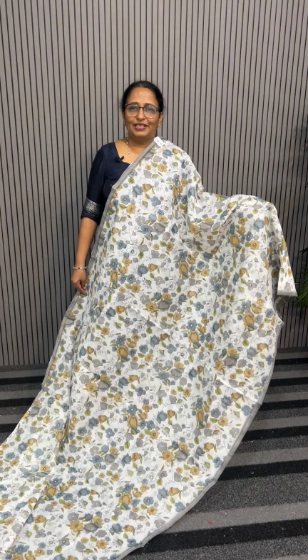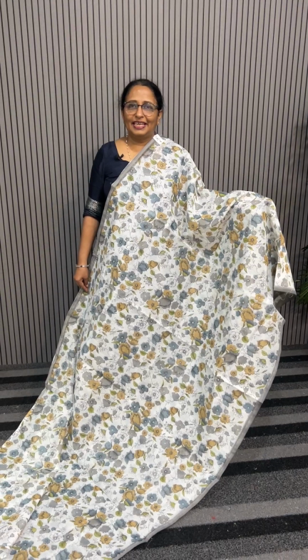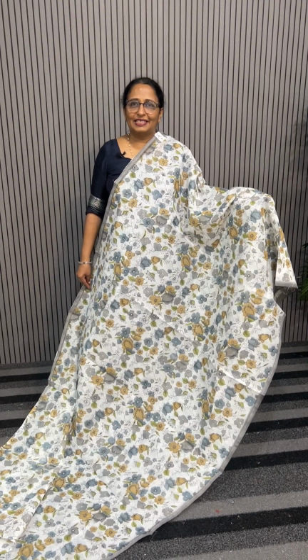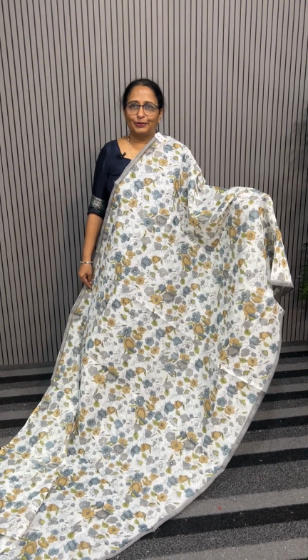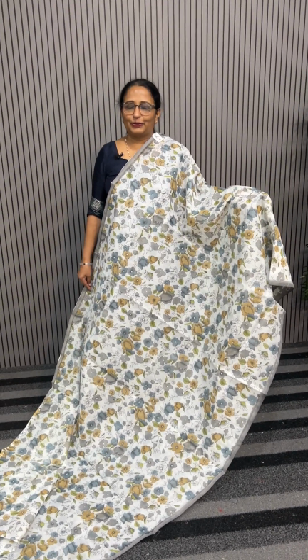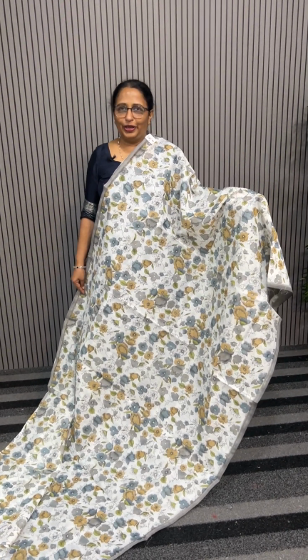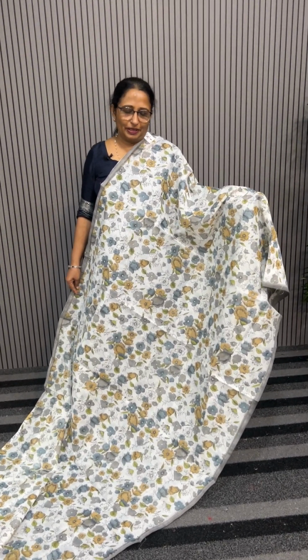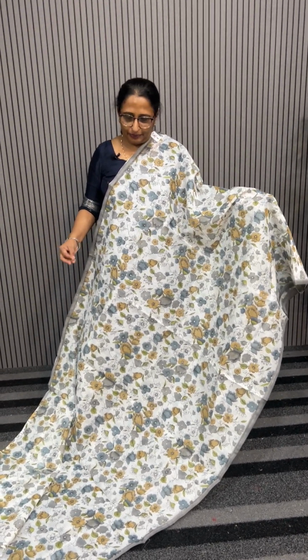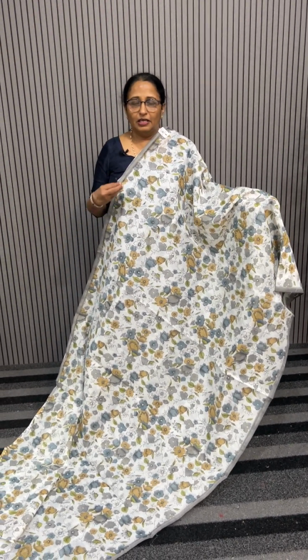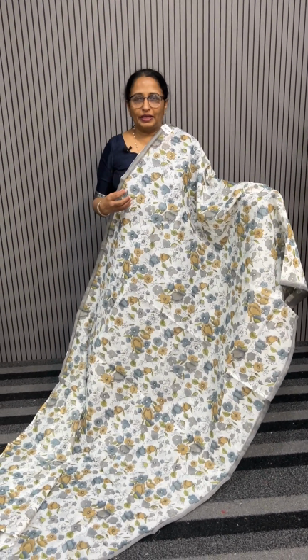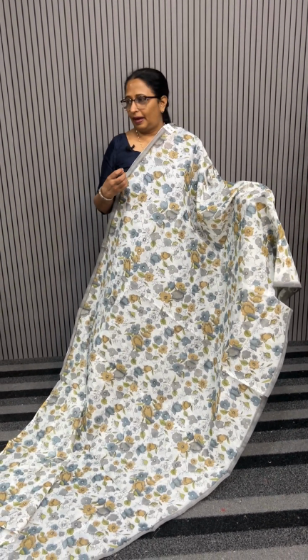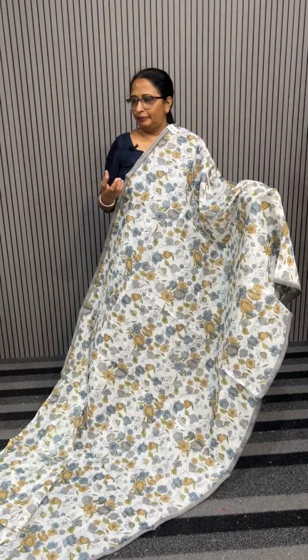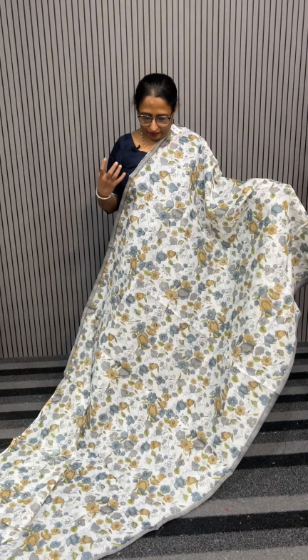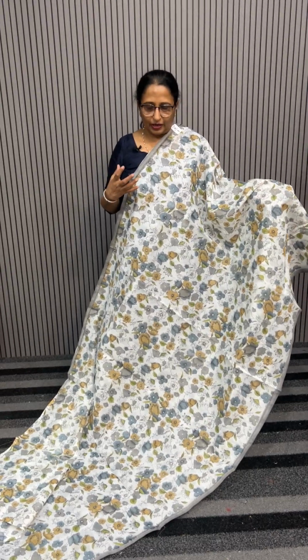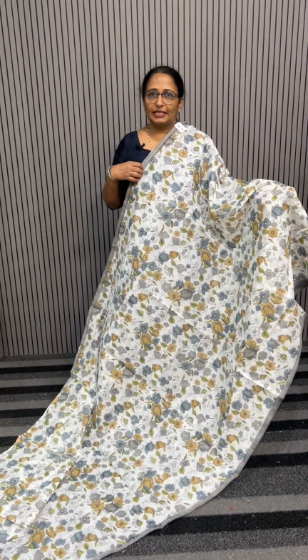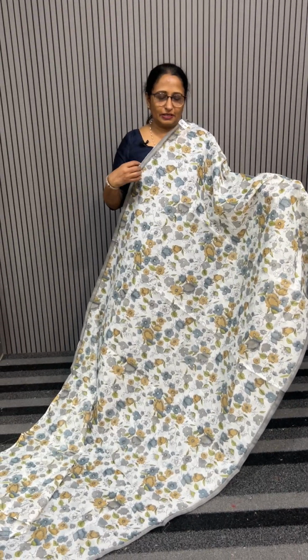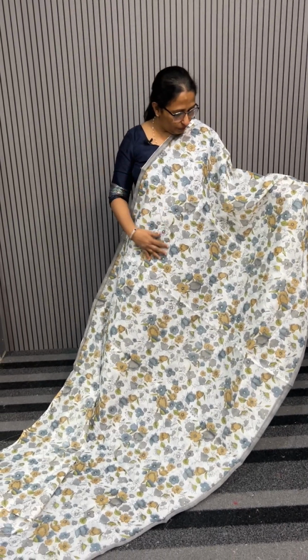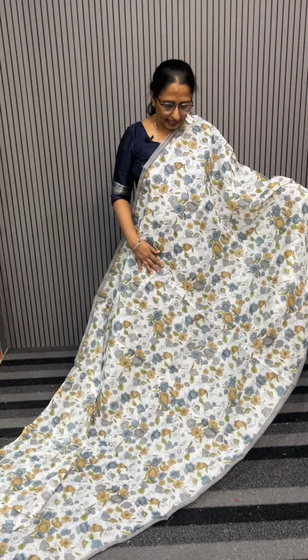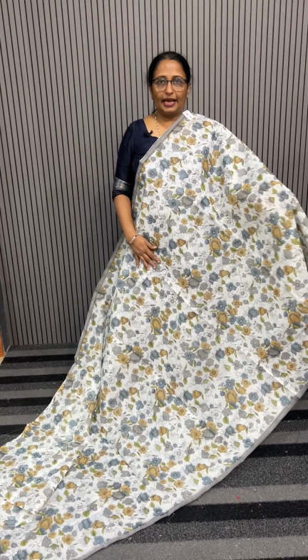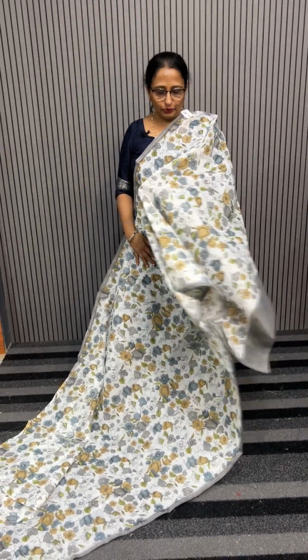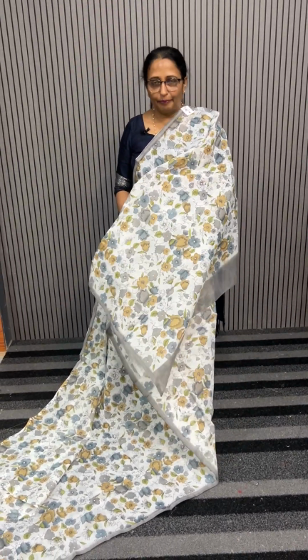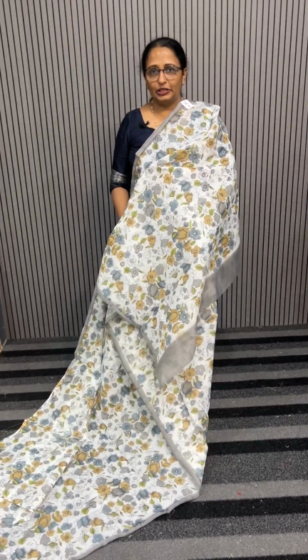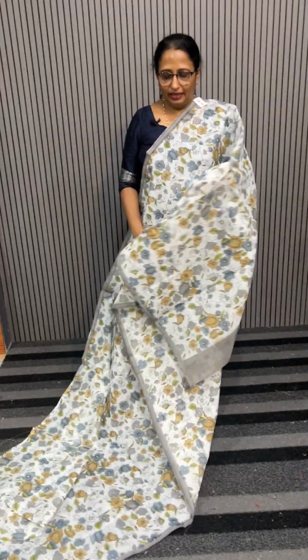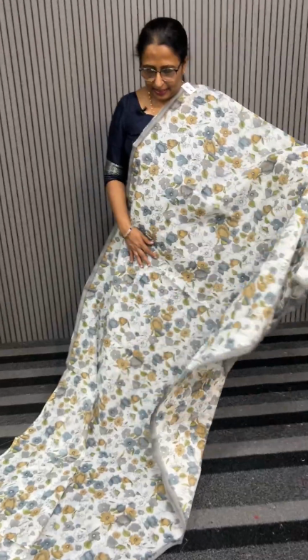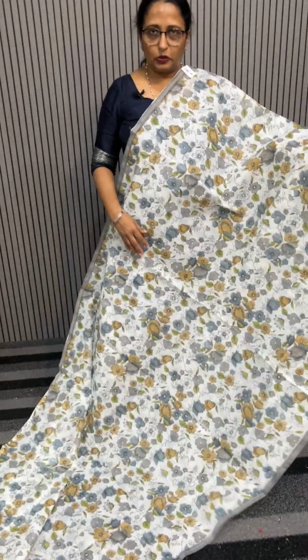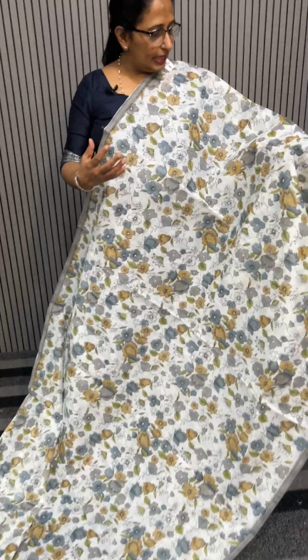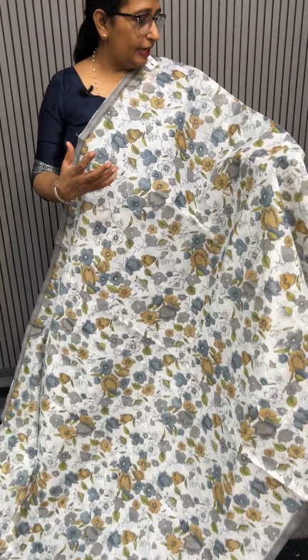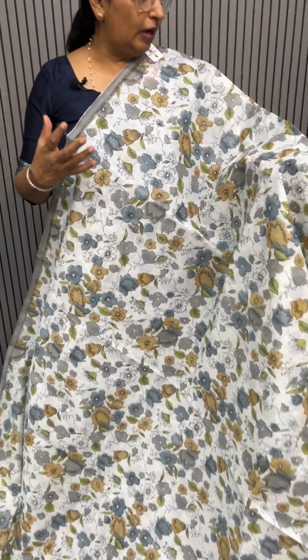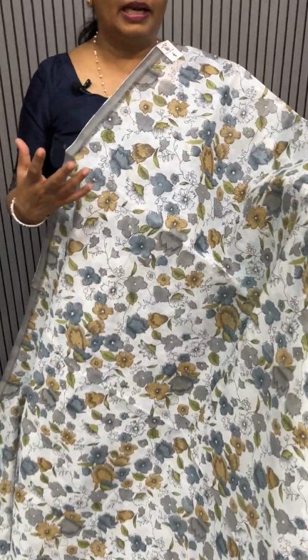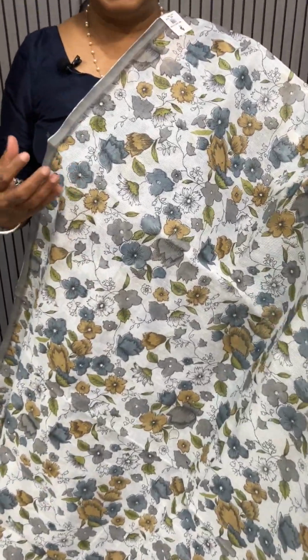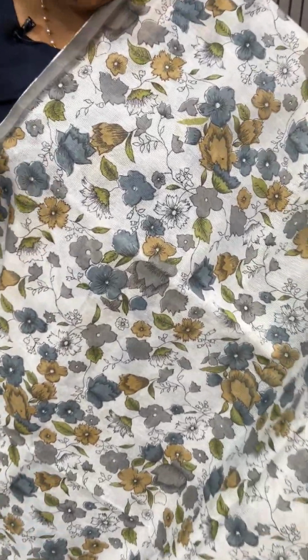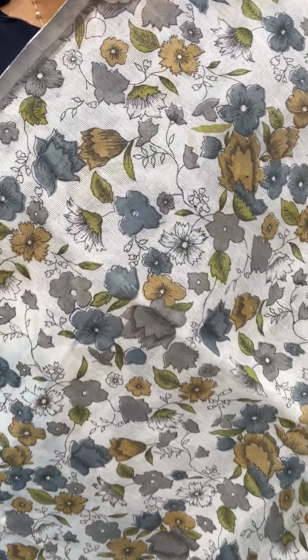Hello everyone, welcome to Ems Ladies Clothing Store. We have a lot of designs in Sopanet Sairis. Sopanet Sairis is lightweight and easy maintenance.